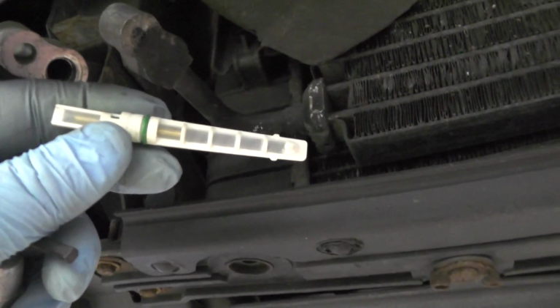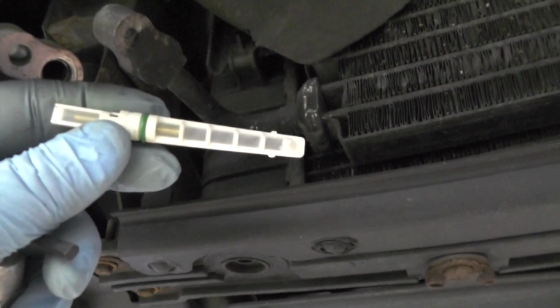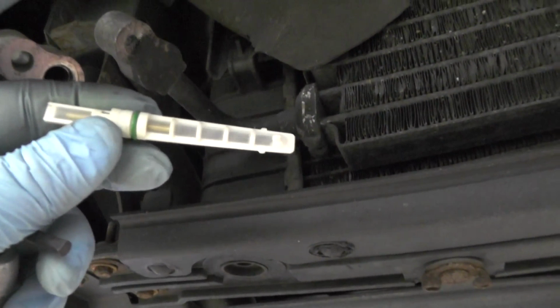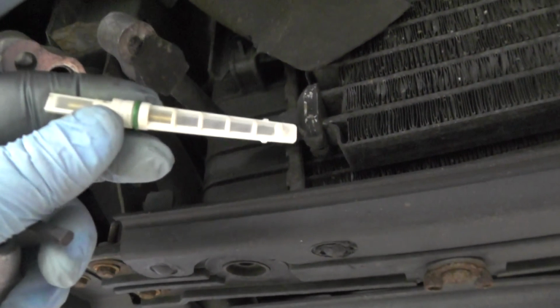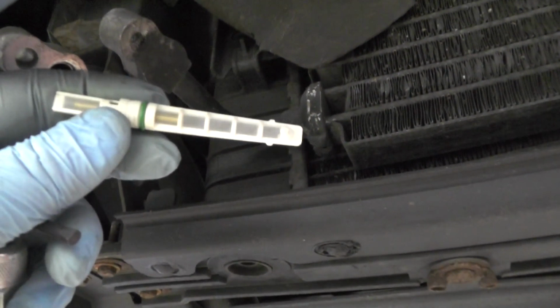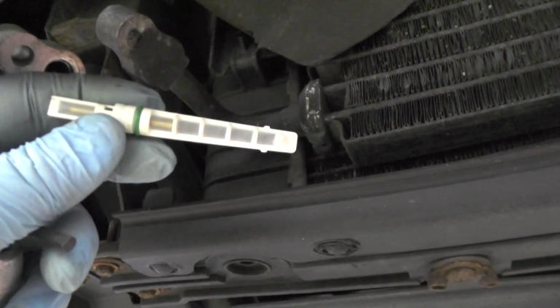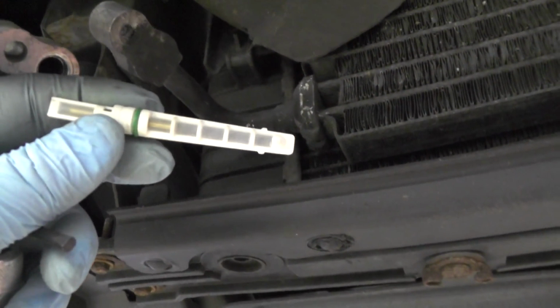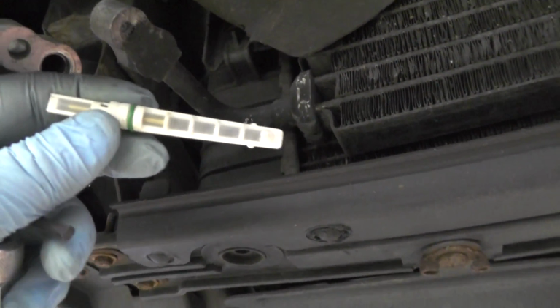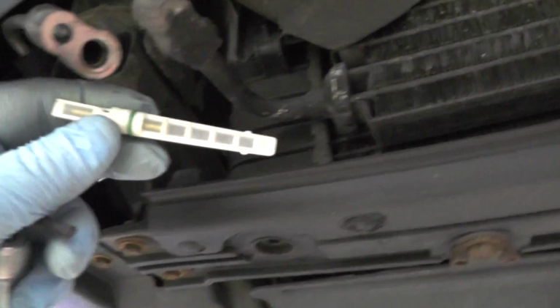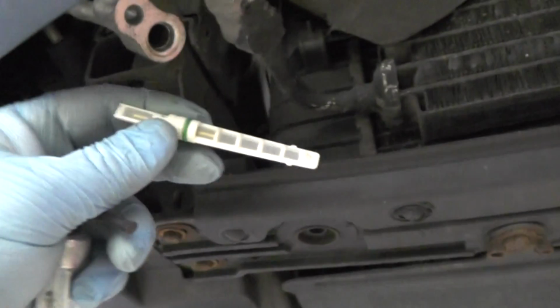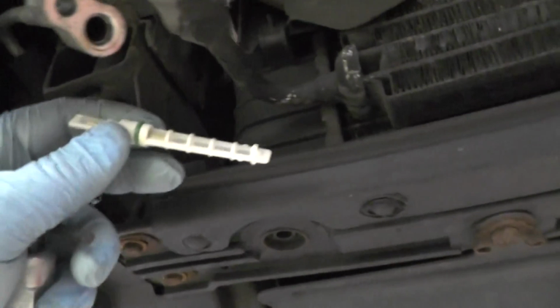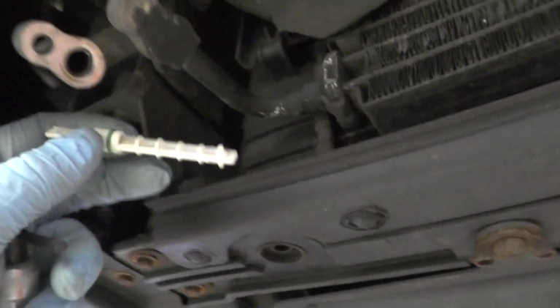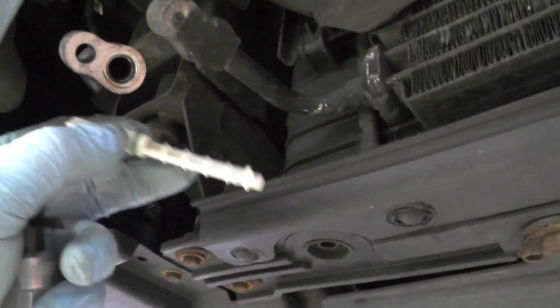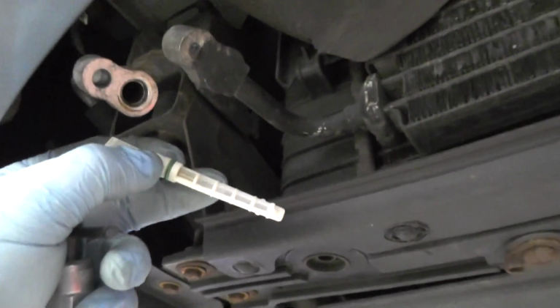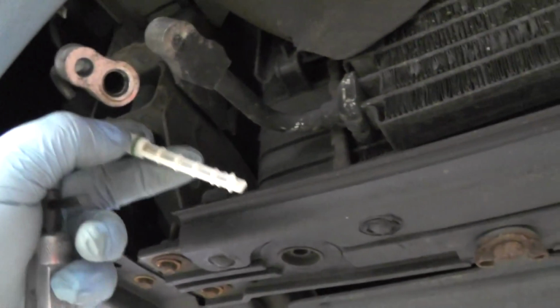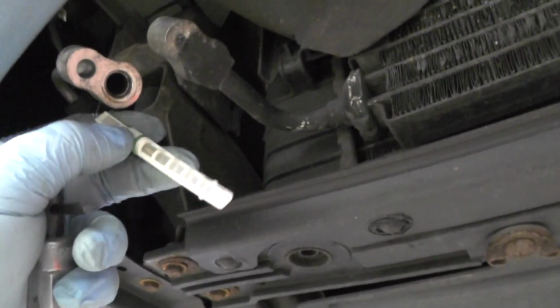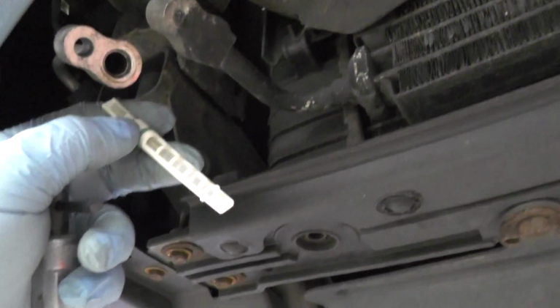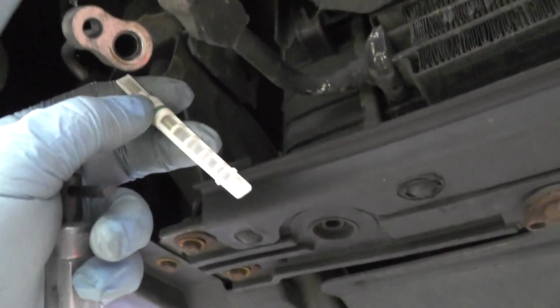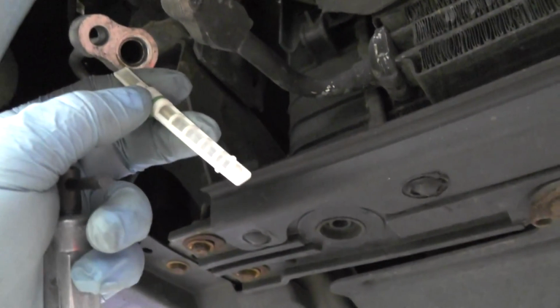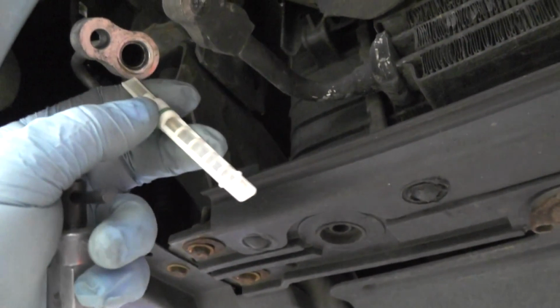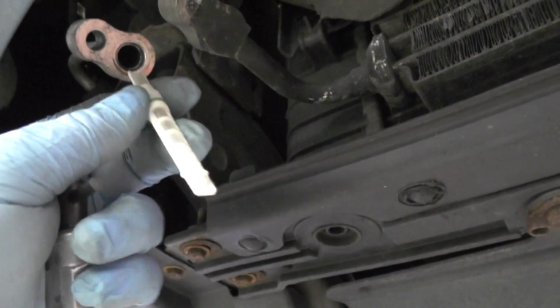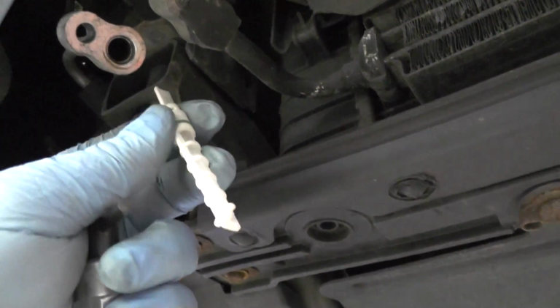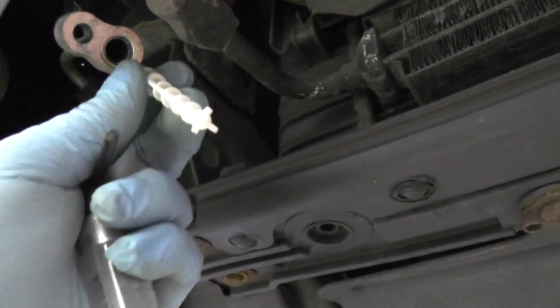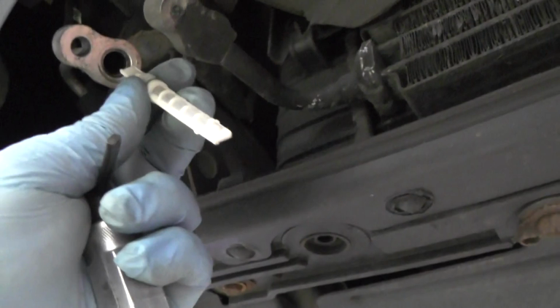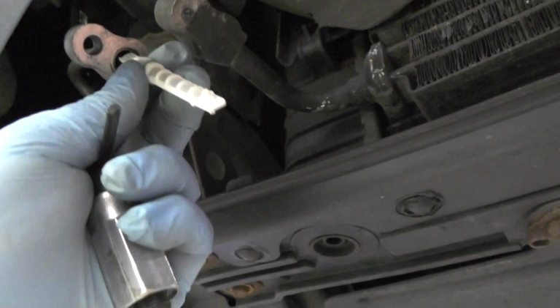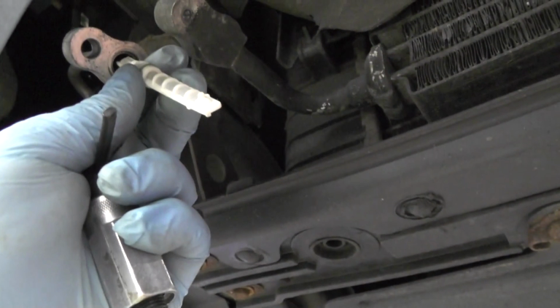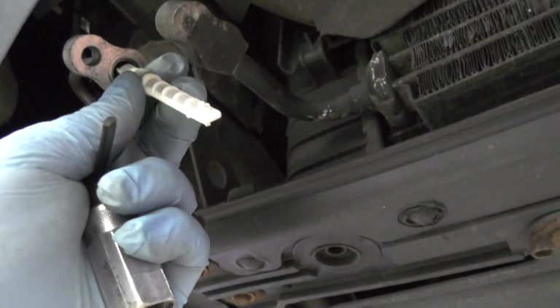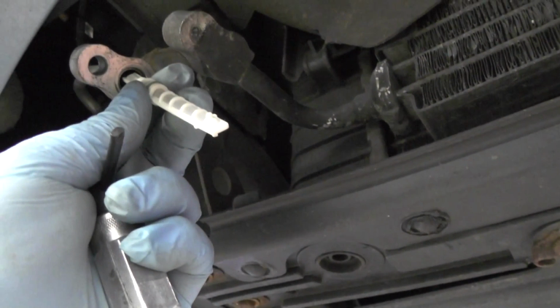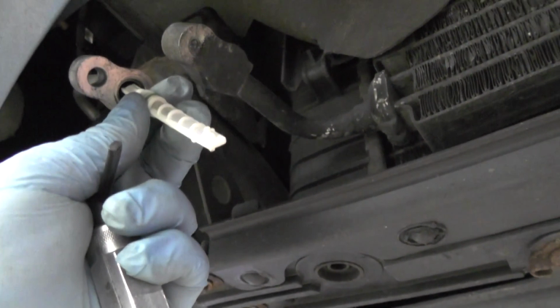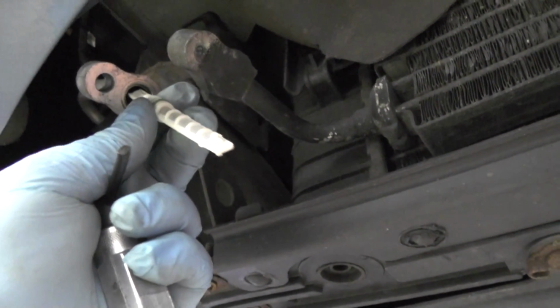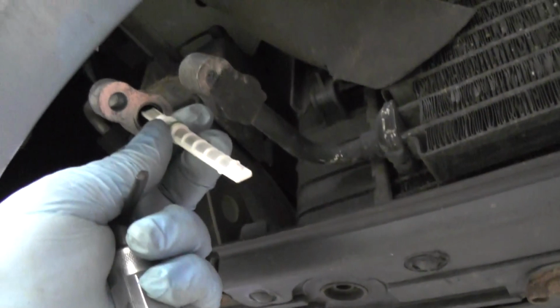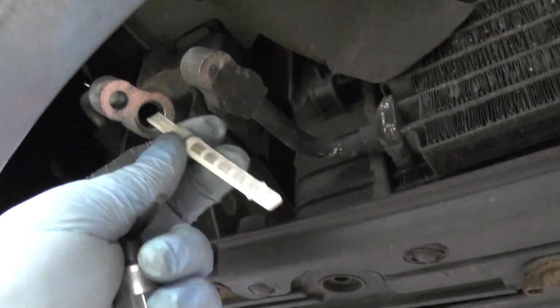That filter screen on the right is what's being used to capture any debris that could be in the system. So when you go to put it in, this is the way you do it.